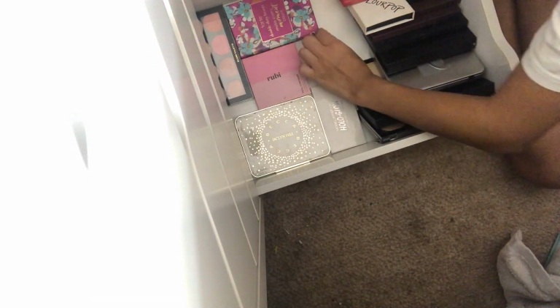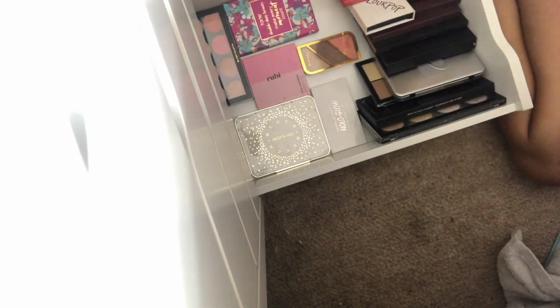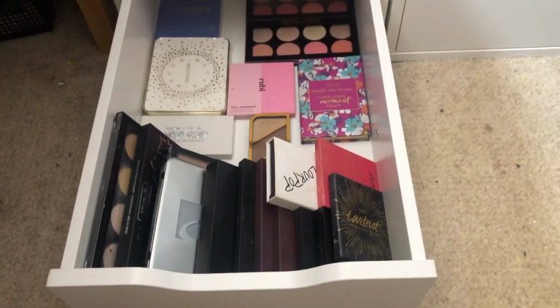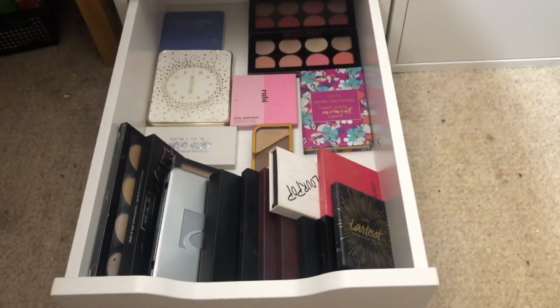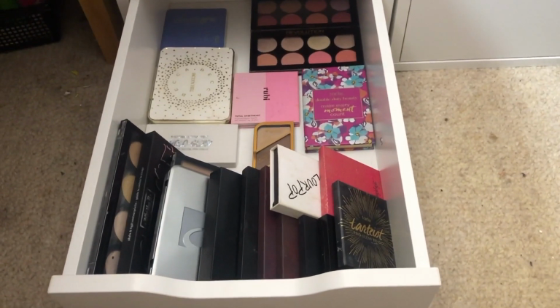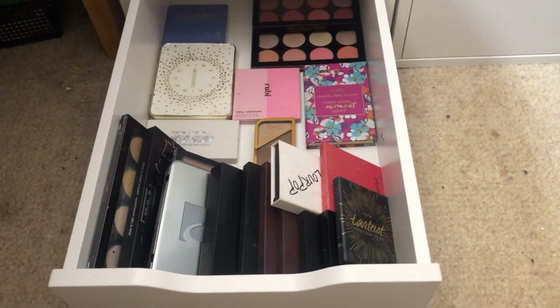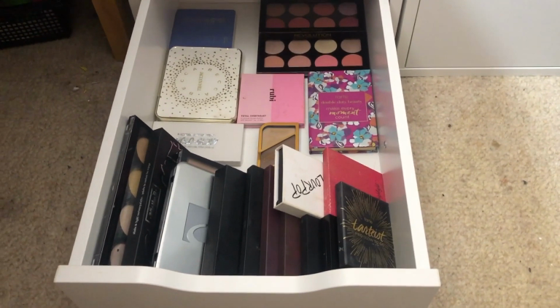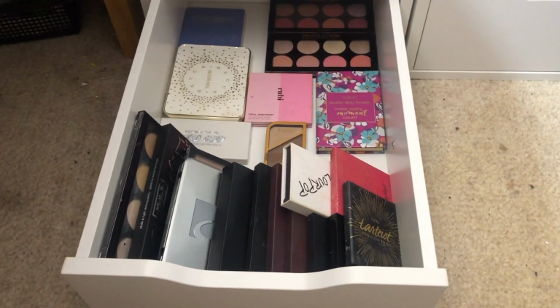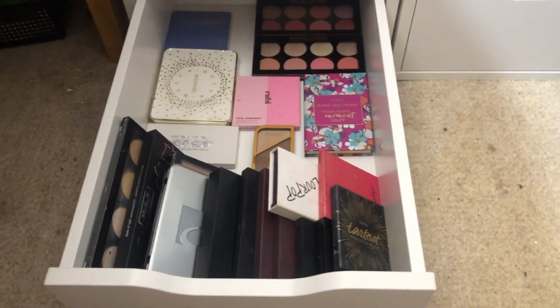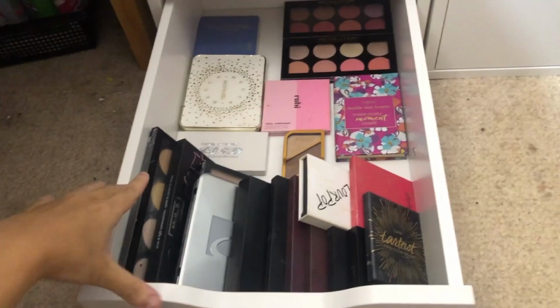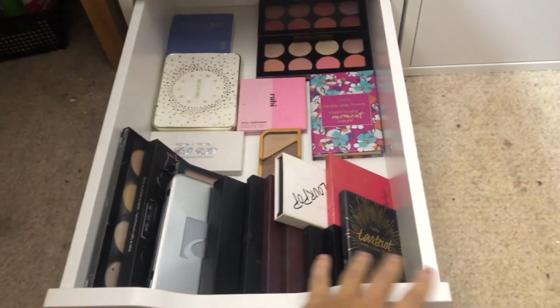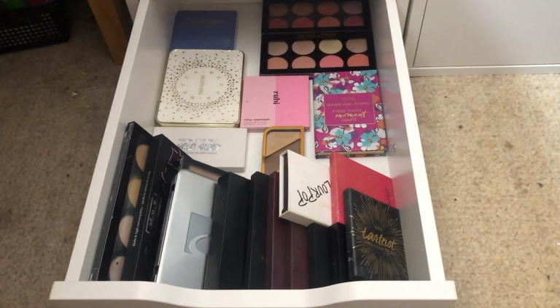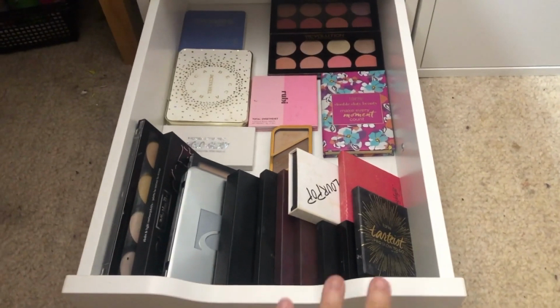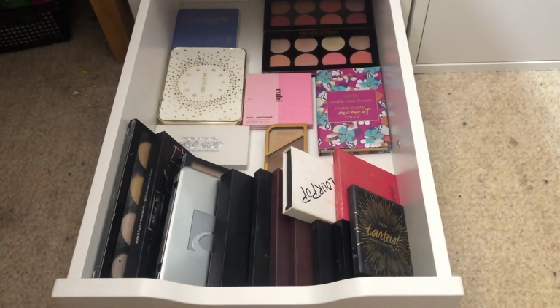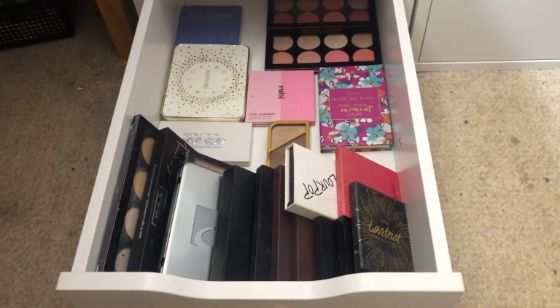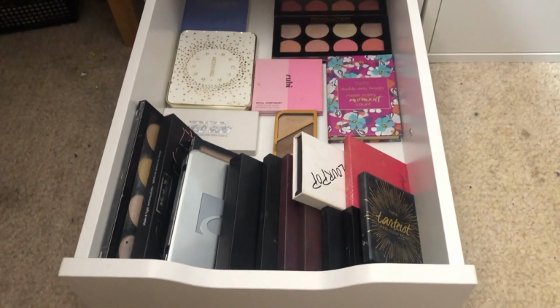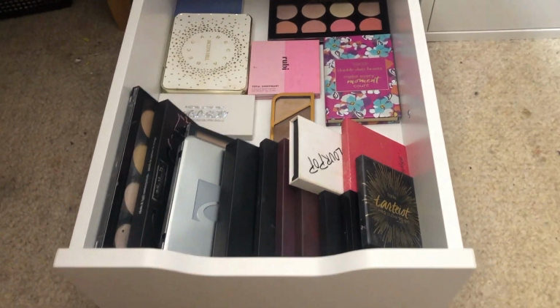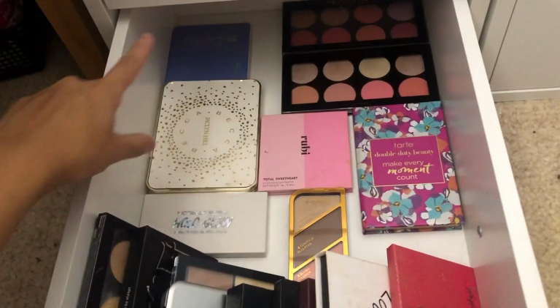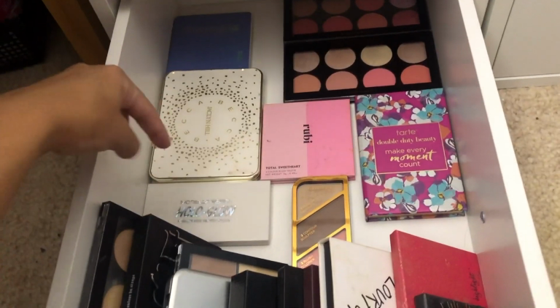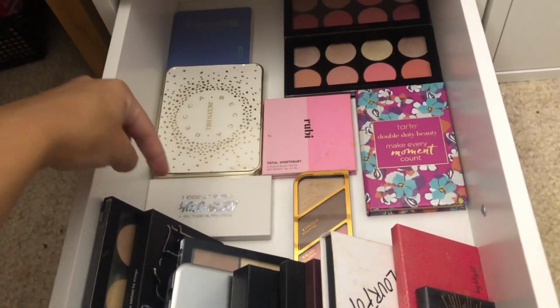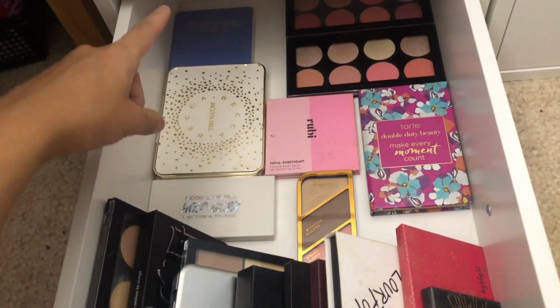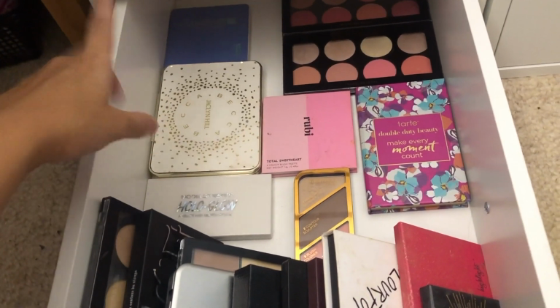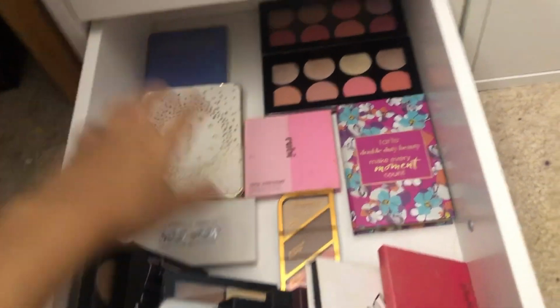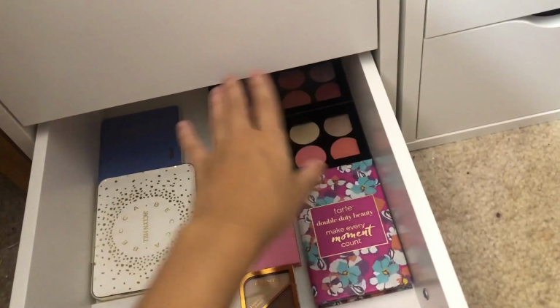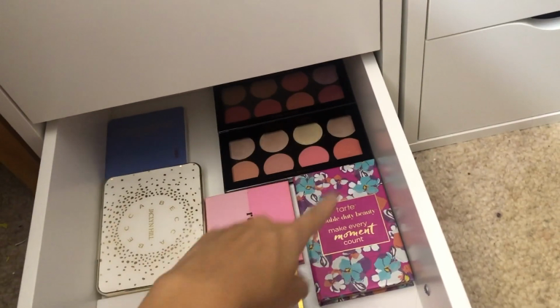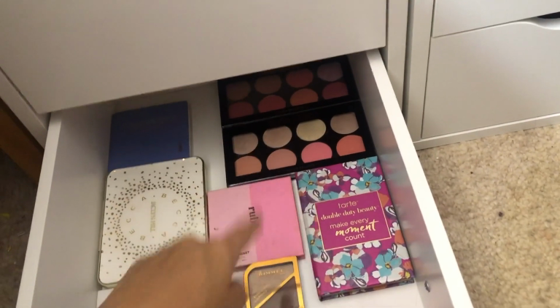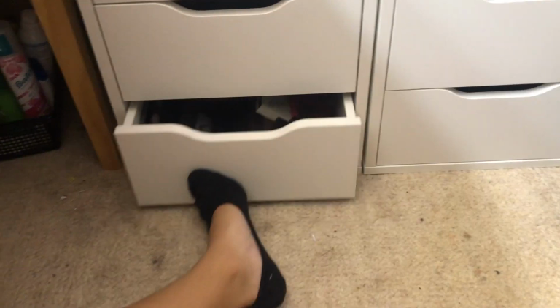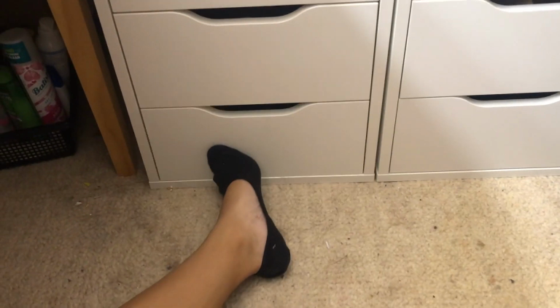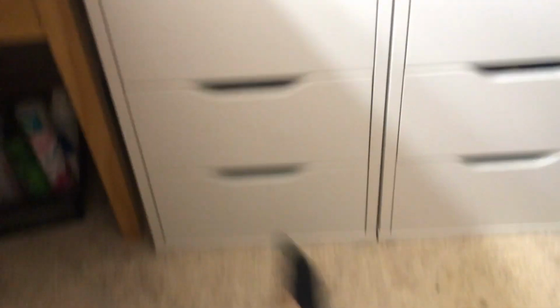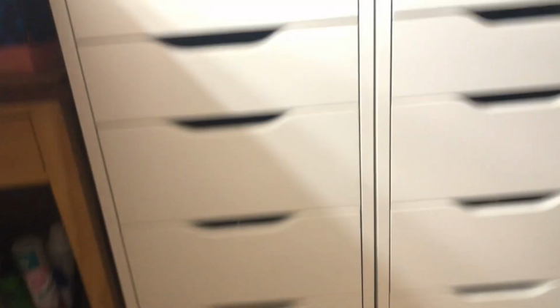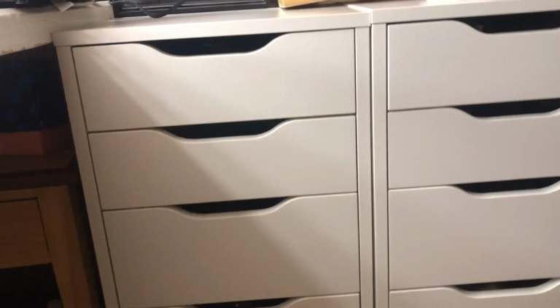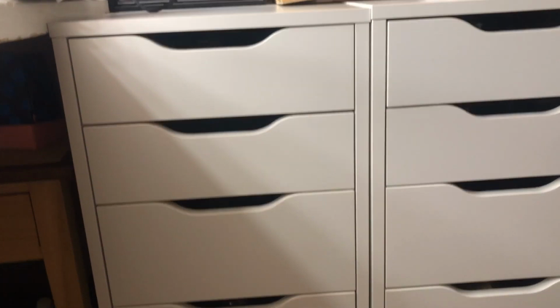This is my last drawer - my face palettes. Over here are my bronzer powder palettes, on this side are all my highlighting palettes, and these are all my blush palettes. So that is one drawer done.